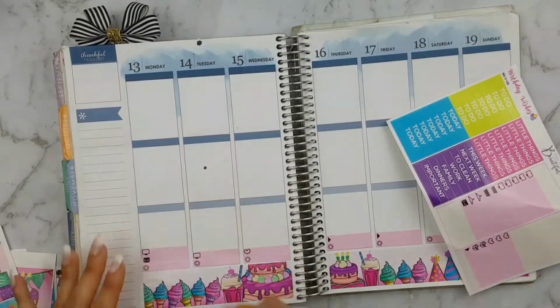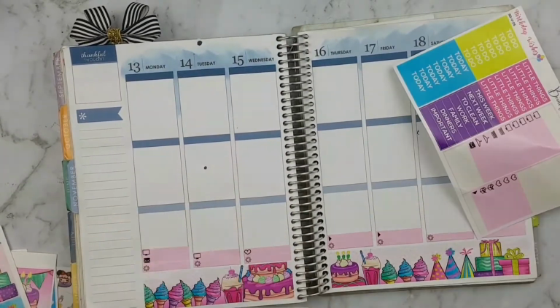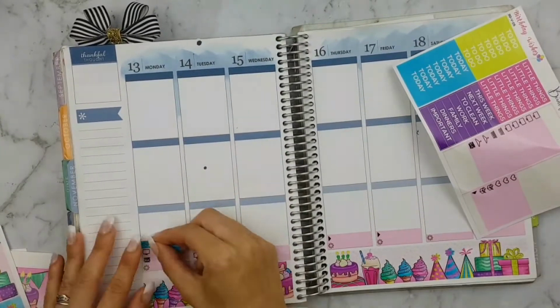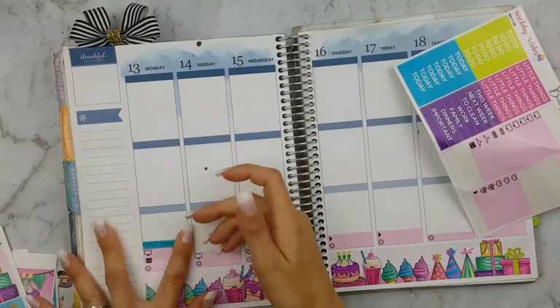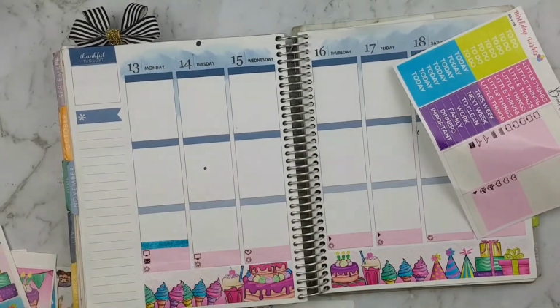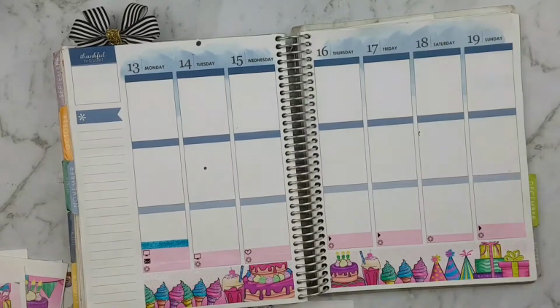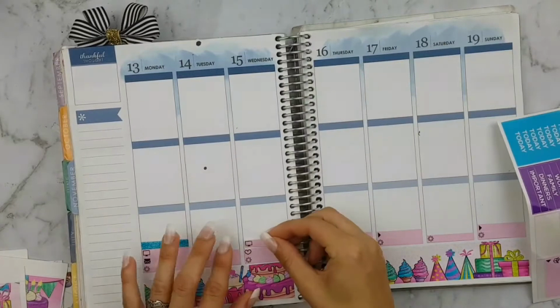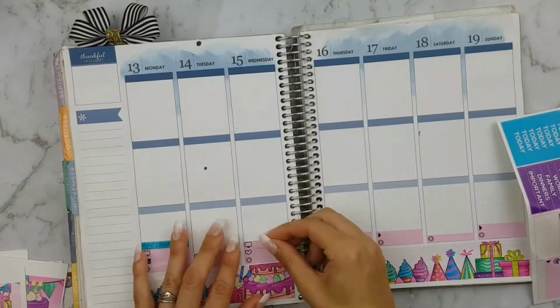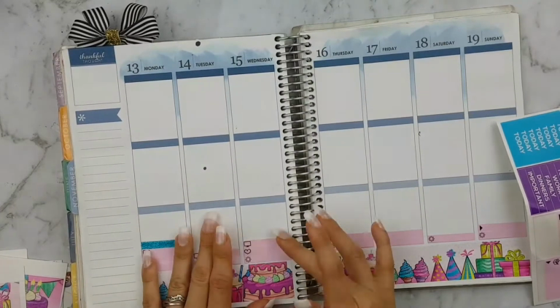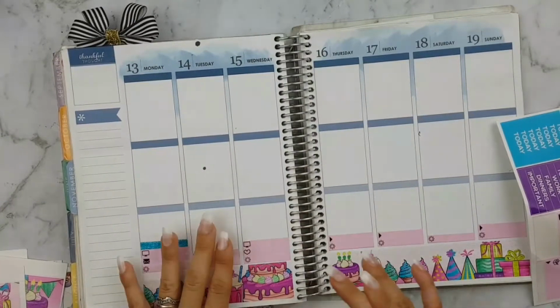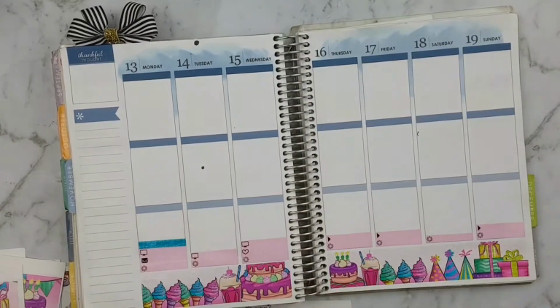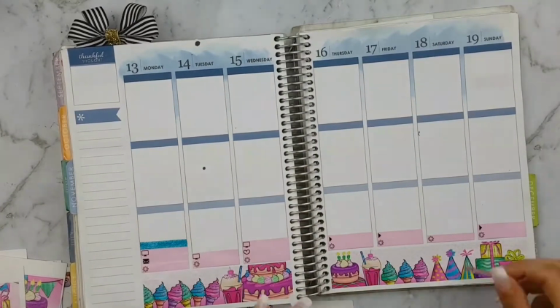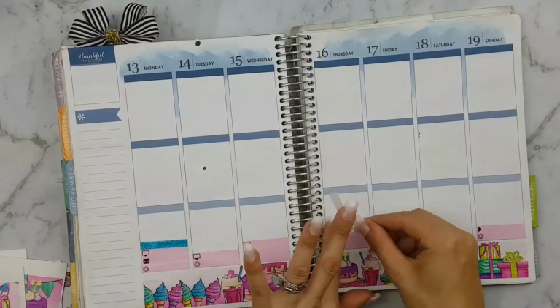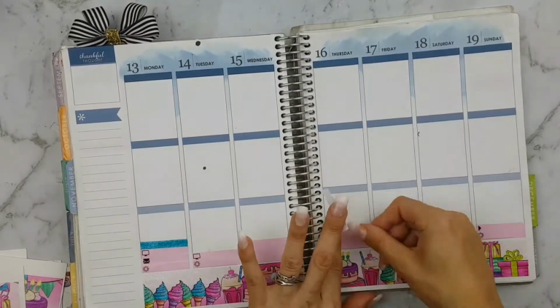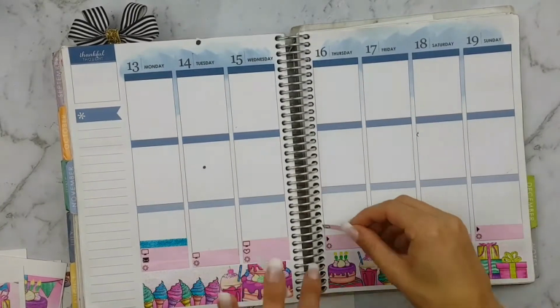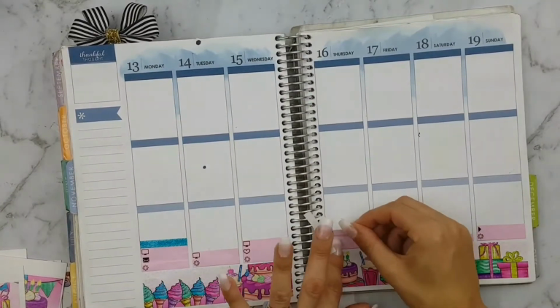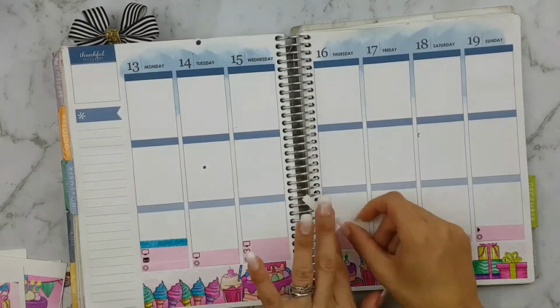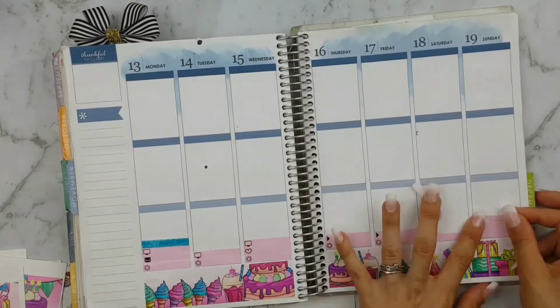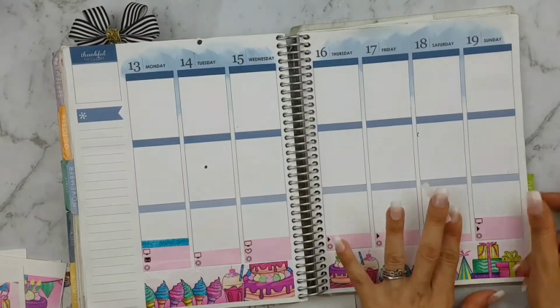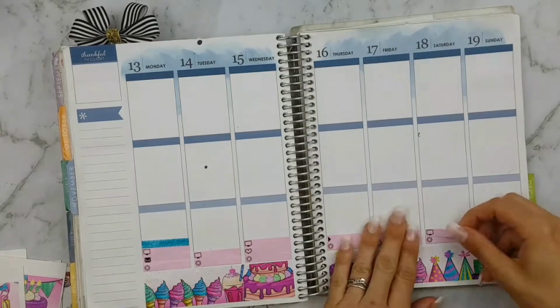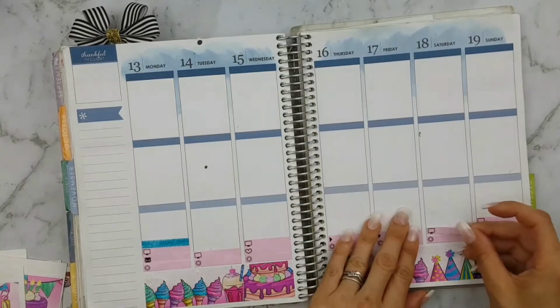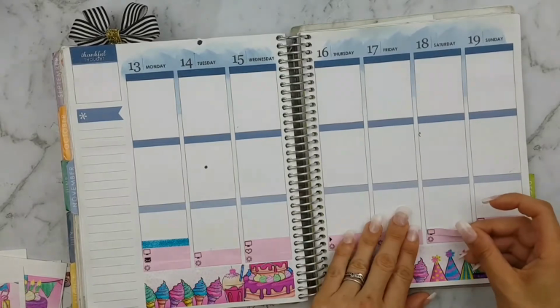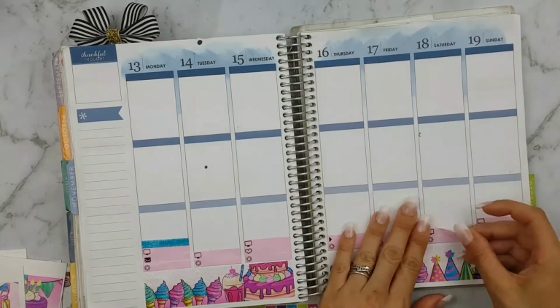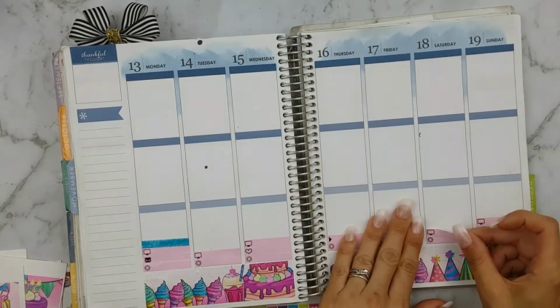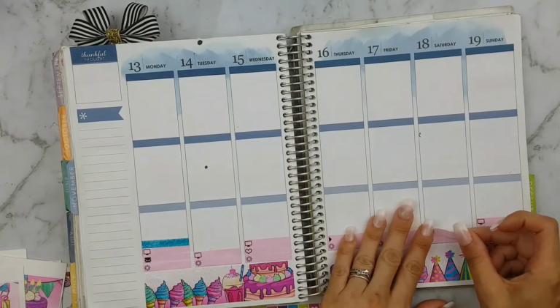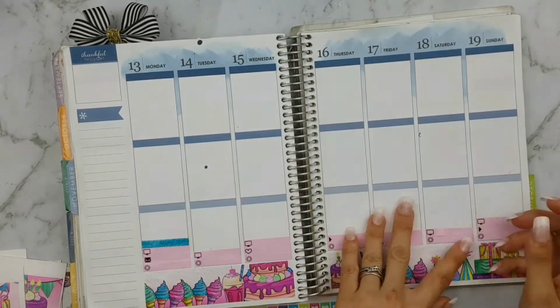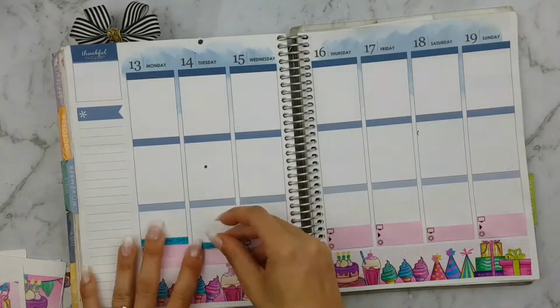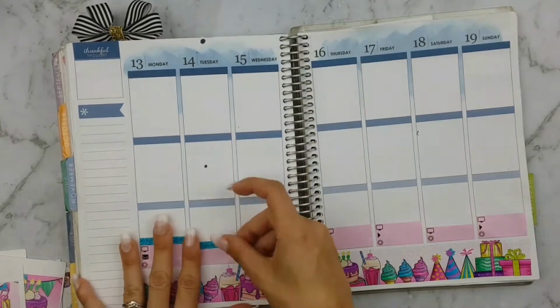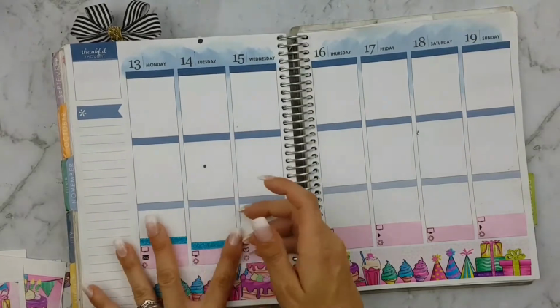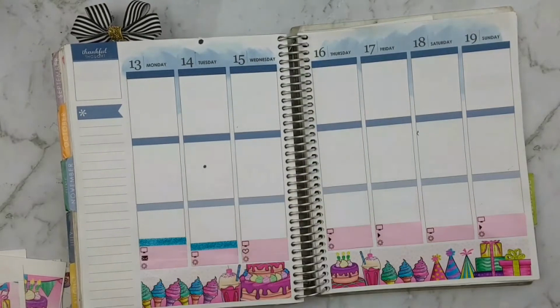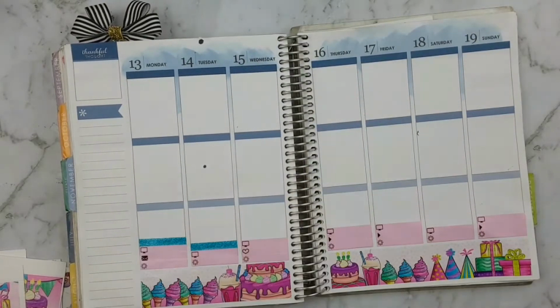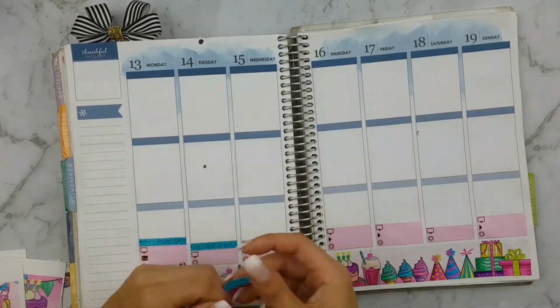I decided to use these TV labels for my son's swimming lessons for the whole week, and on the weekend it's just actually for TV shows.